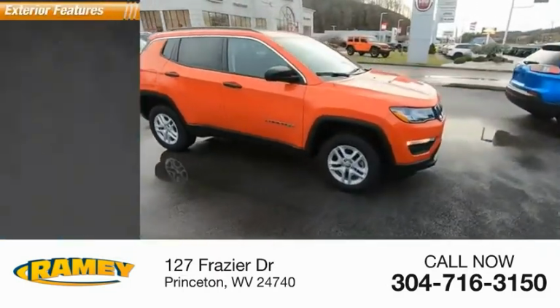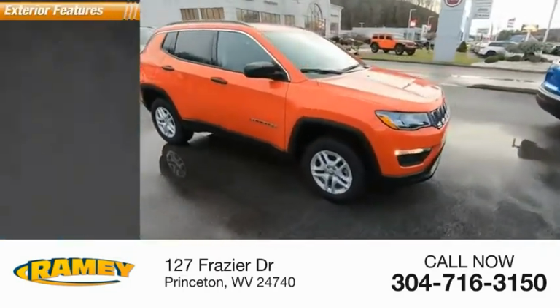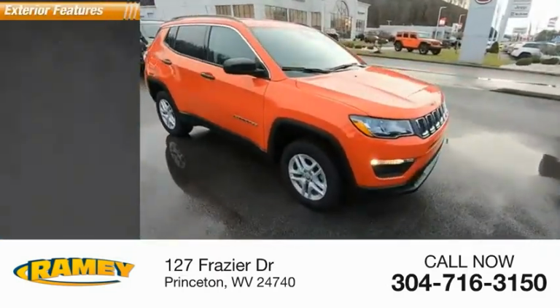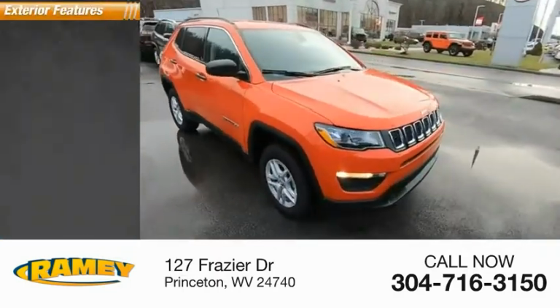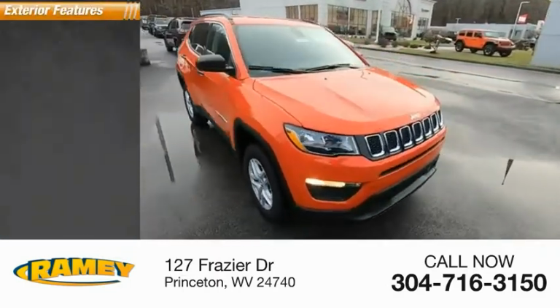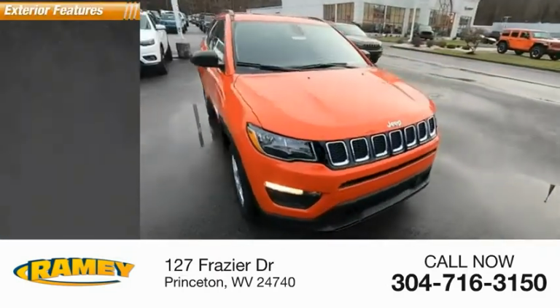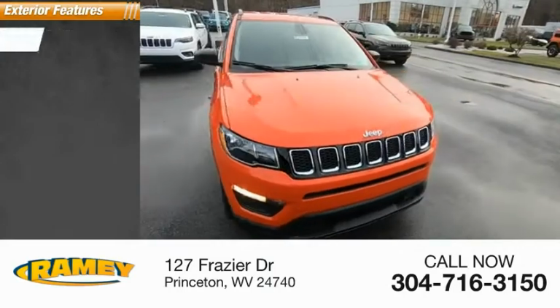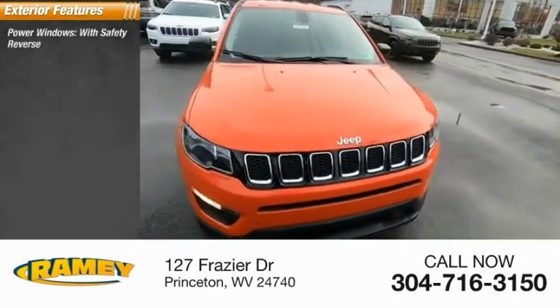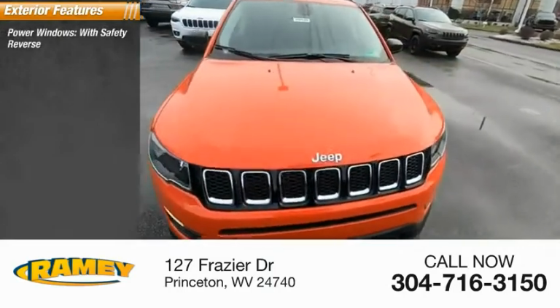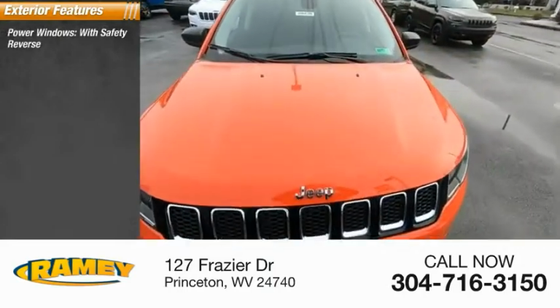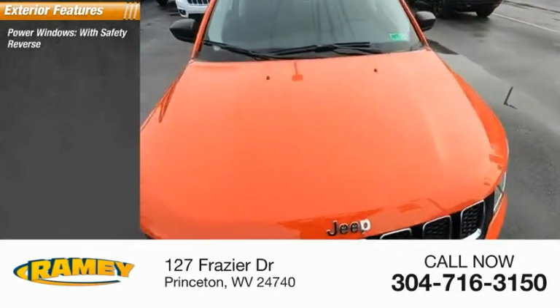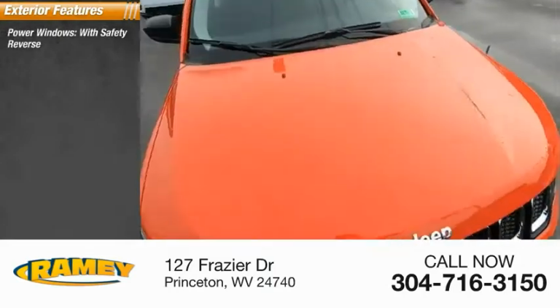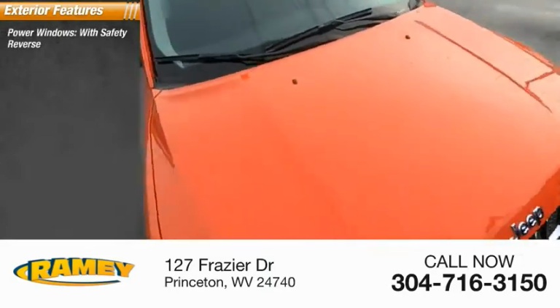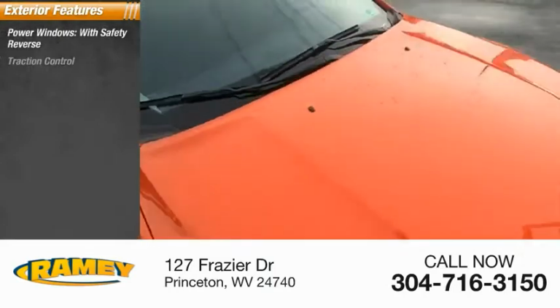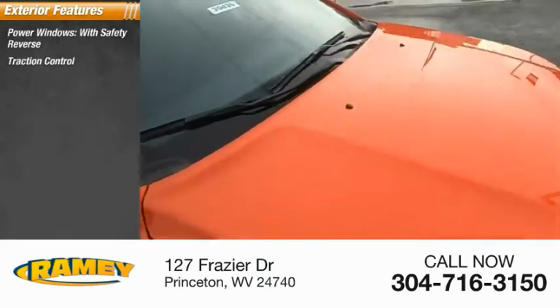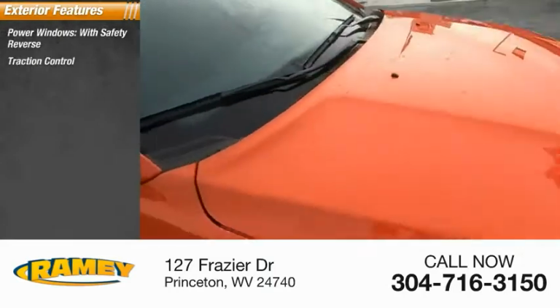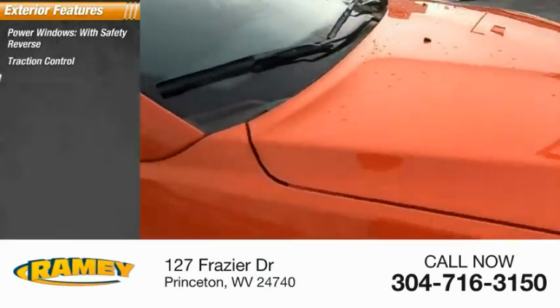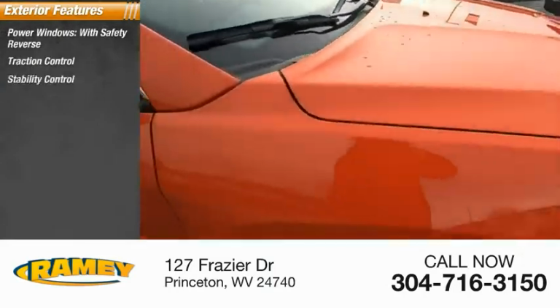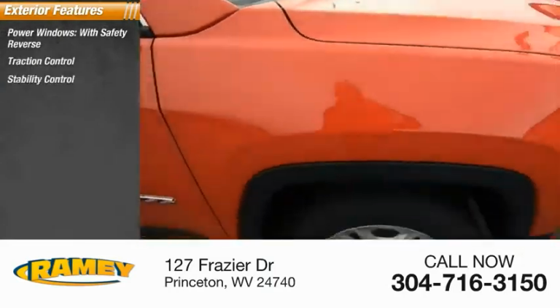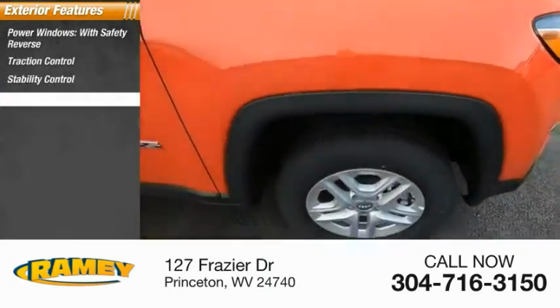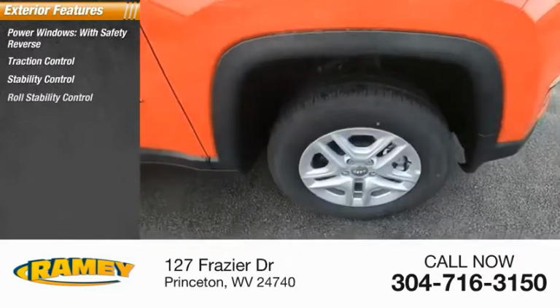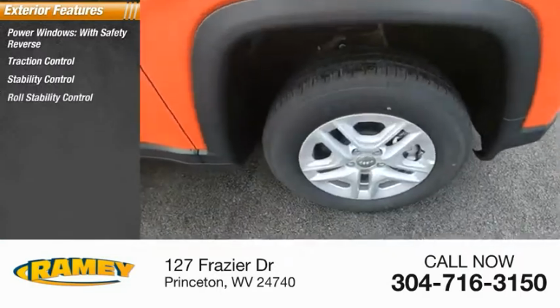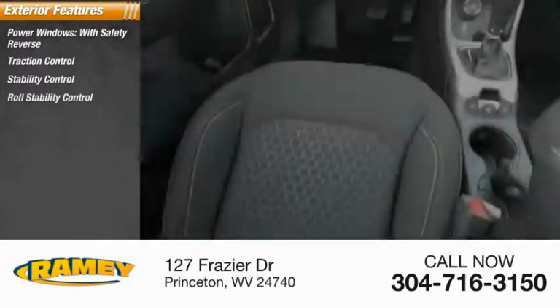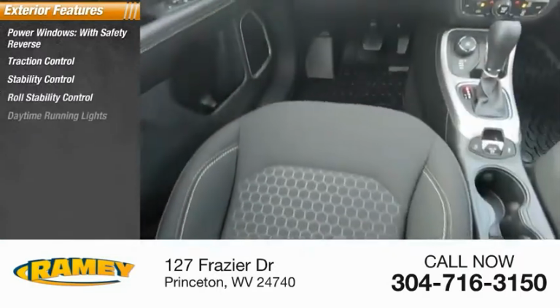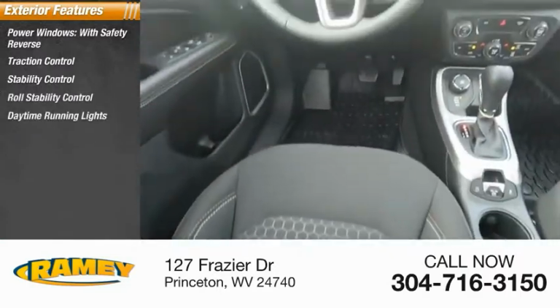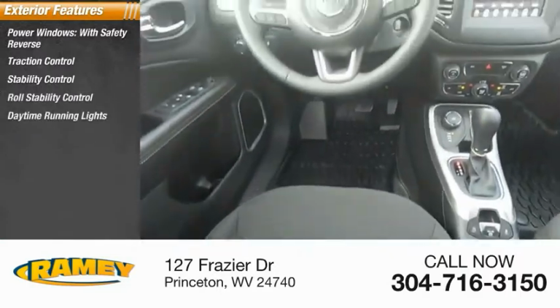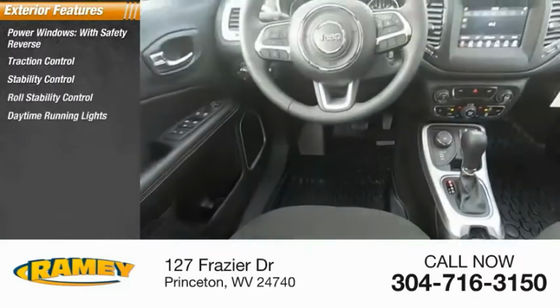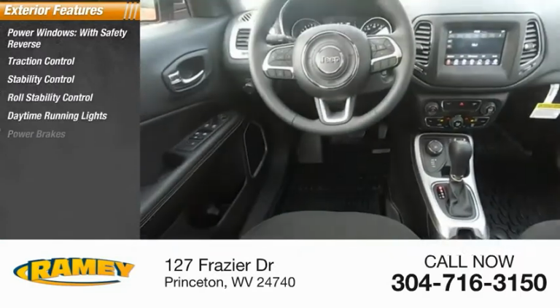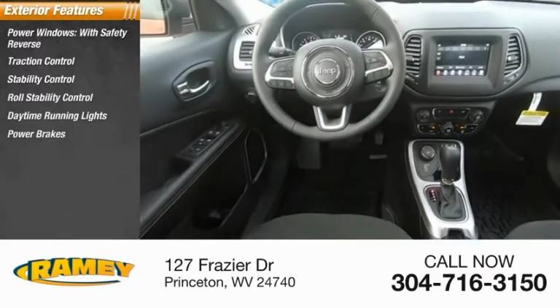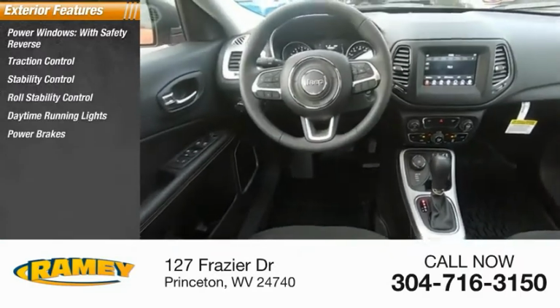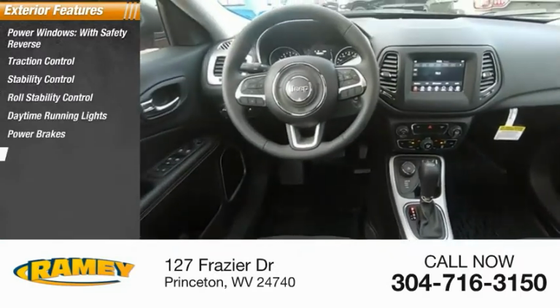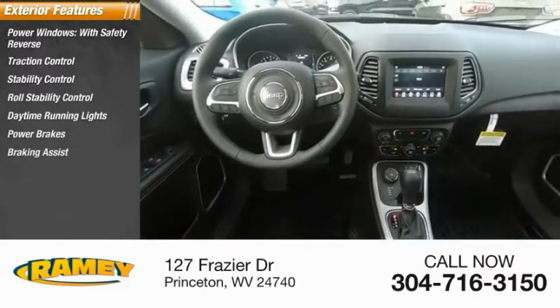Here are some of this vehicle's great options: power windows with safety reverse, traction control, stability control, roll stability control, daytime running lights, power brakes, and braking assist.